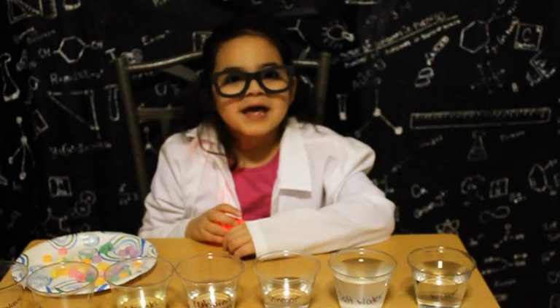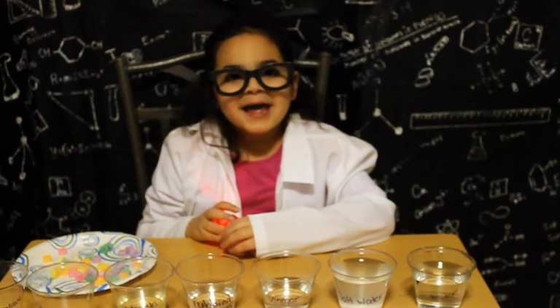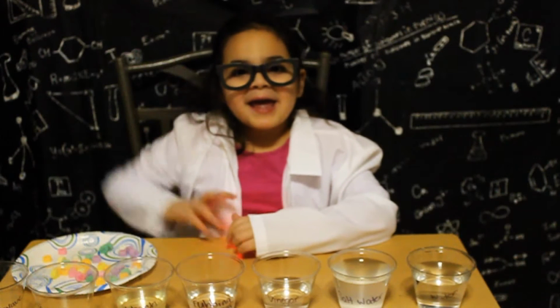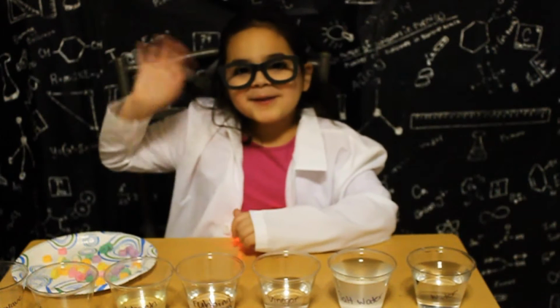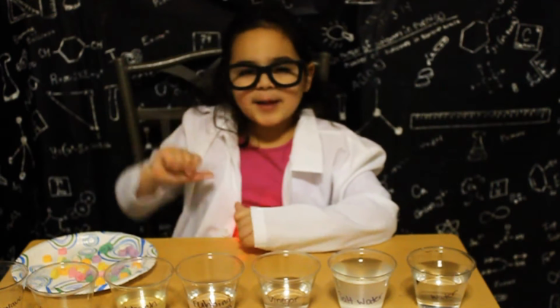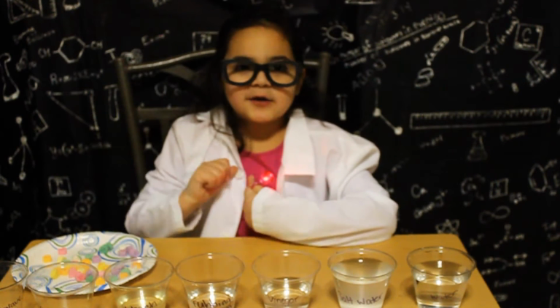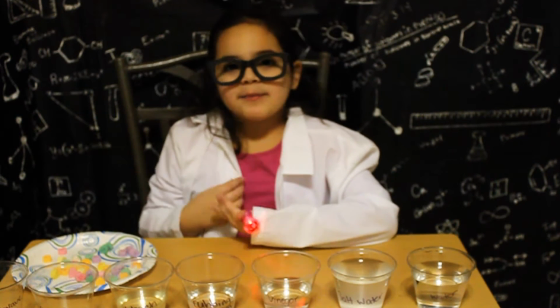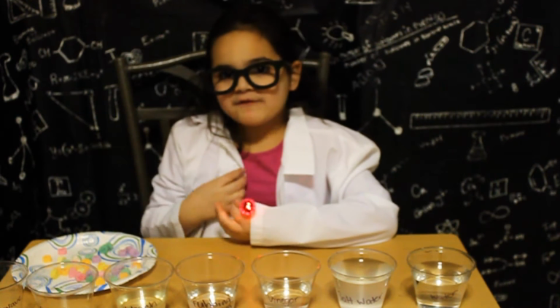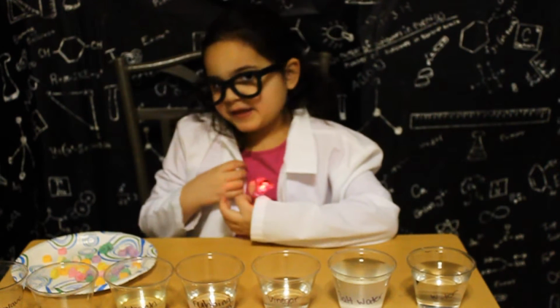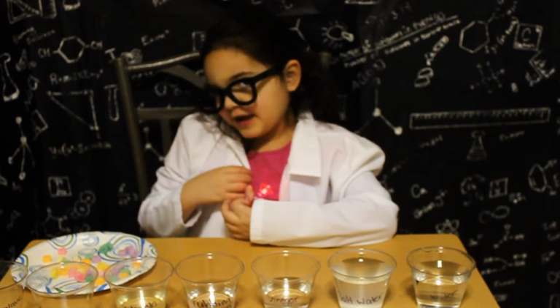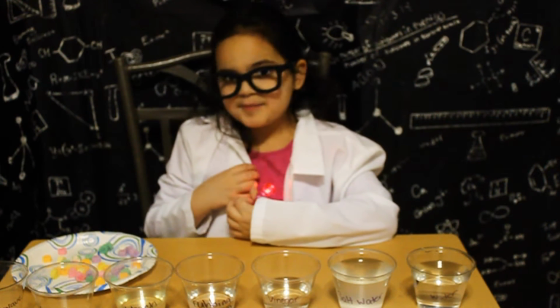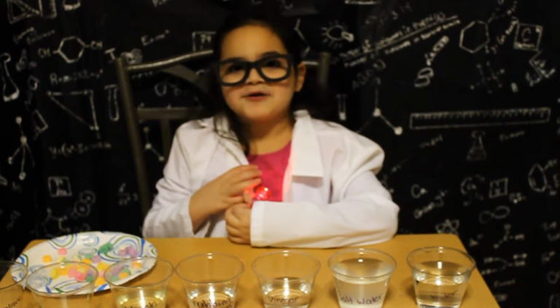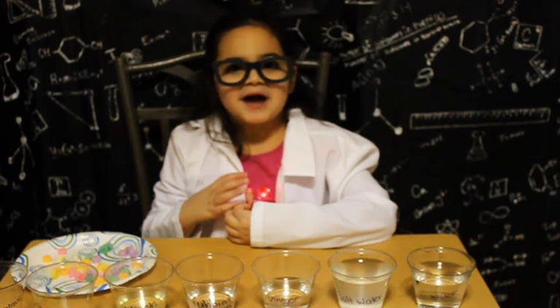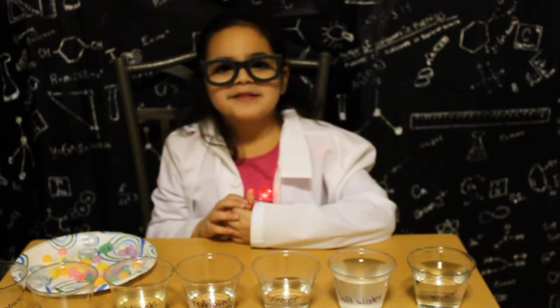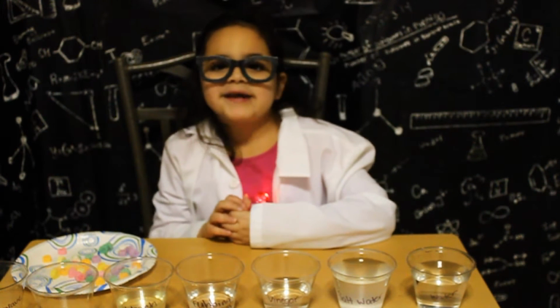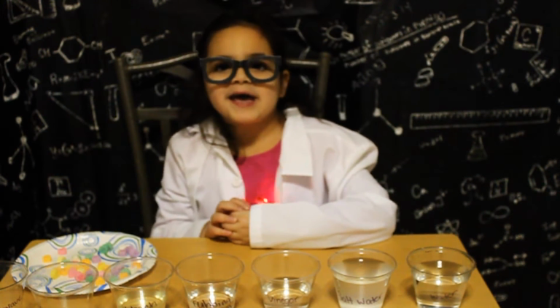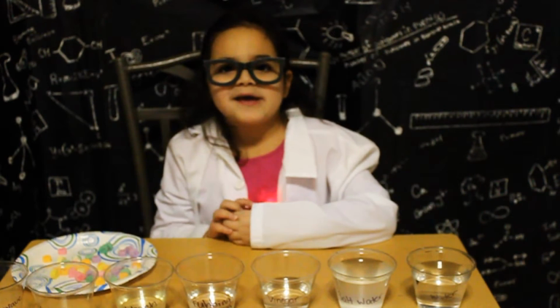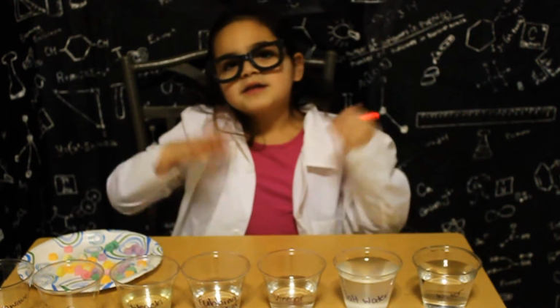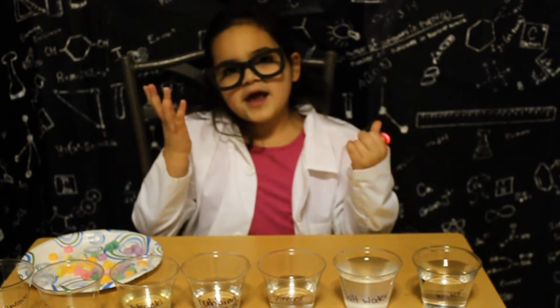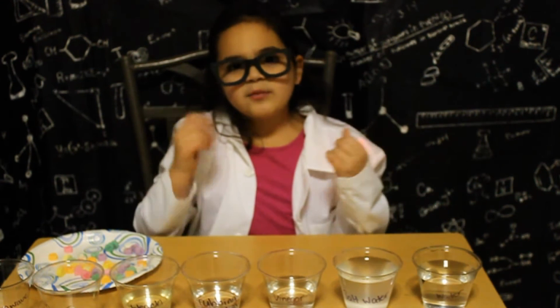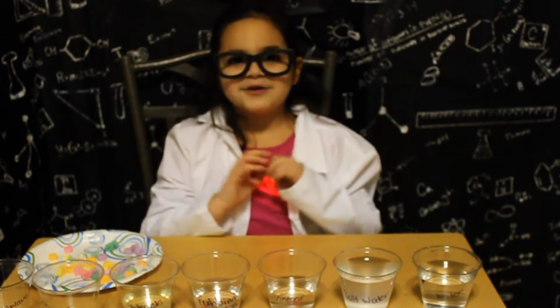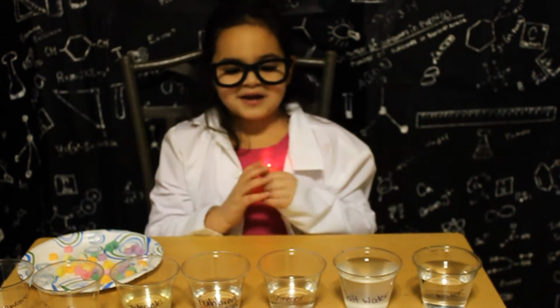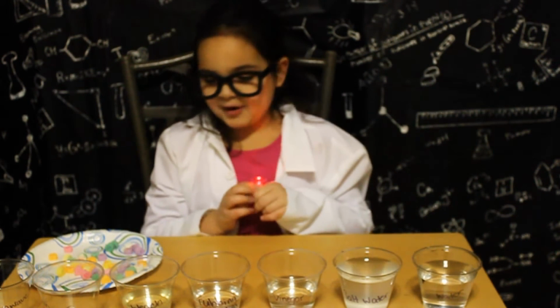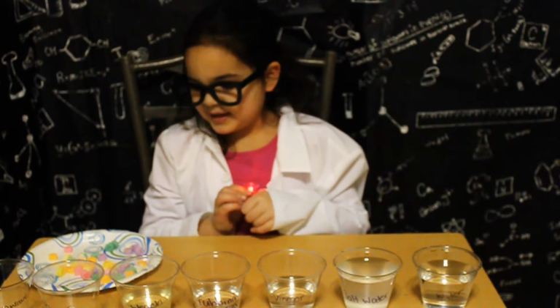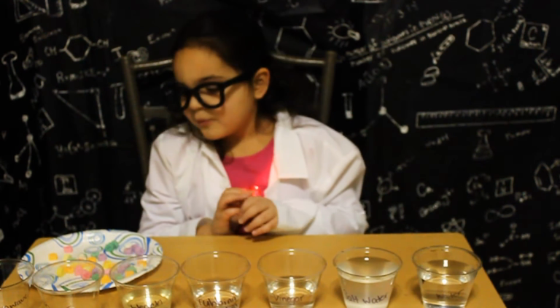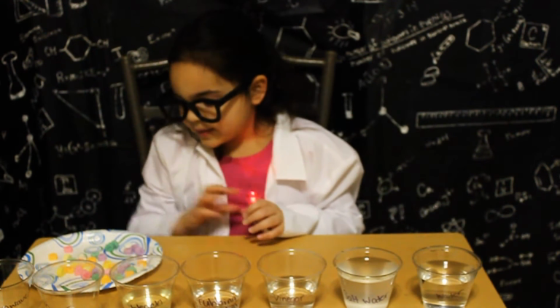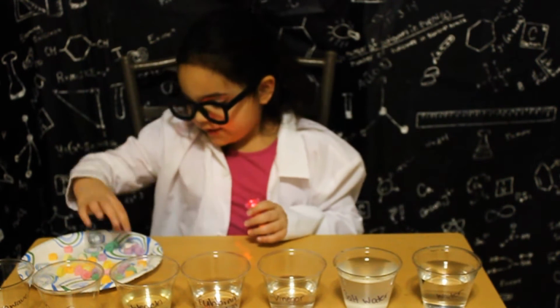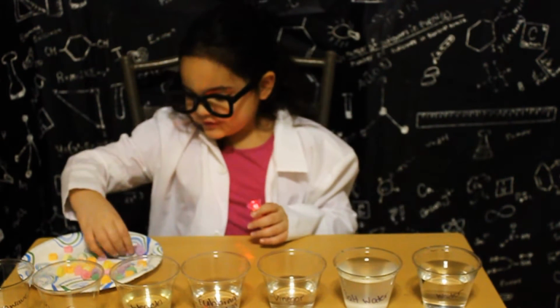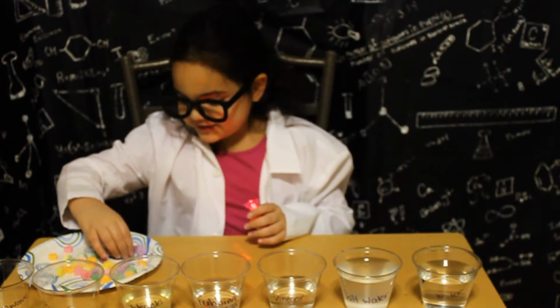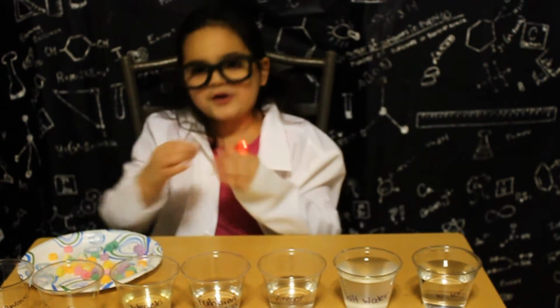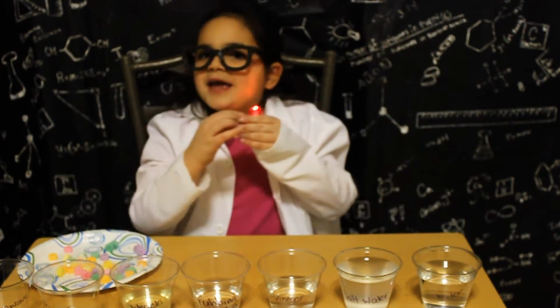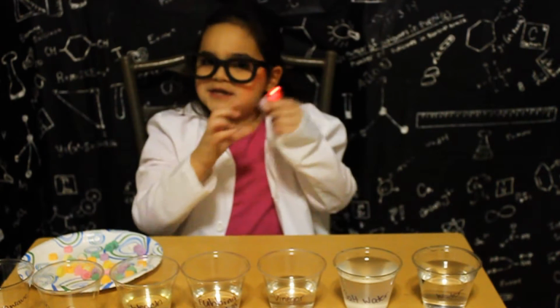Hey there, Isabella here. Welcome to a Valentine's Day inspired Science Sunday. Today we will be doing an experiment with conversation heart candies.